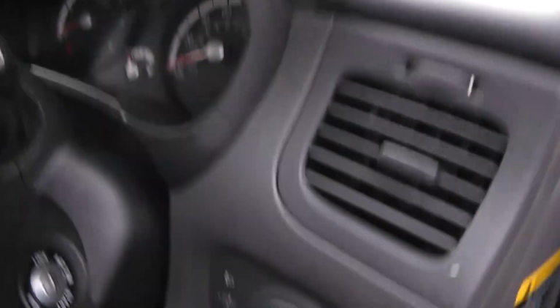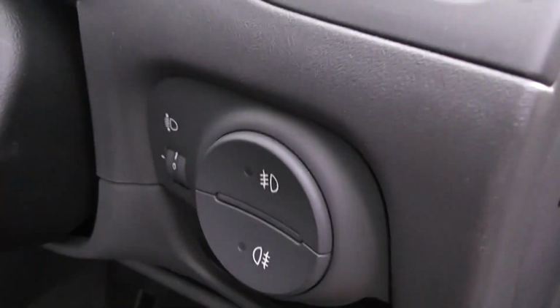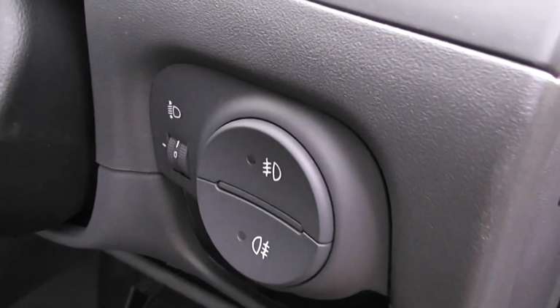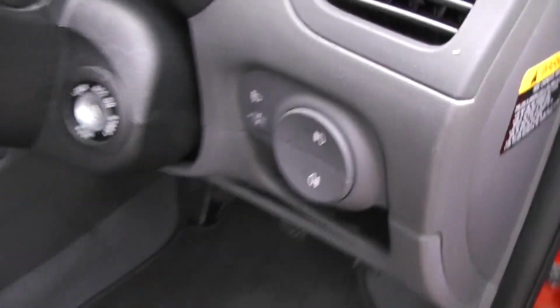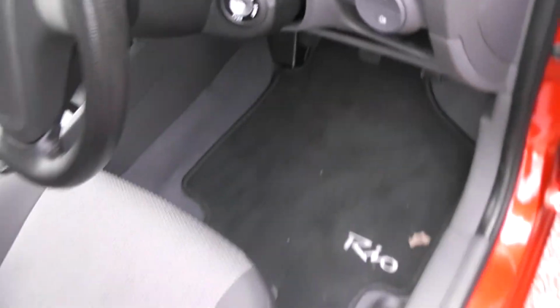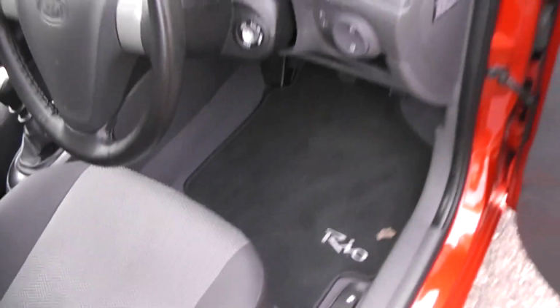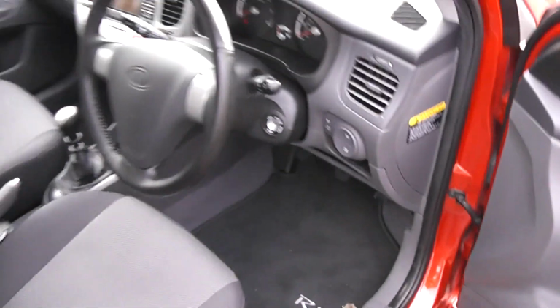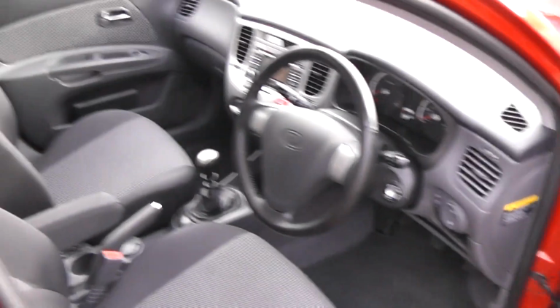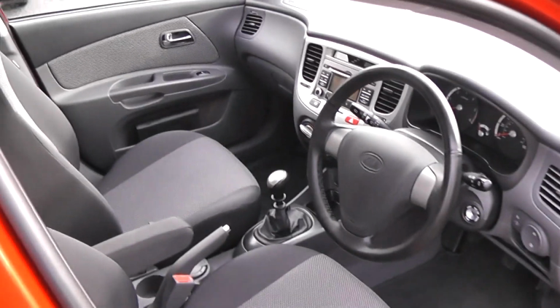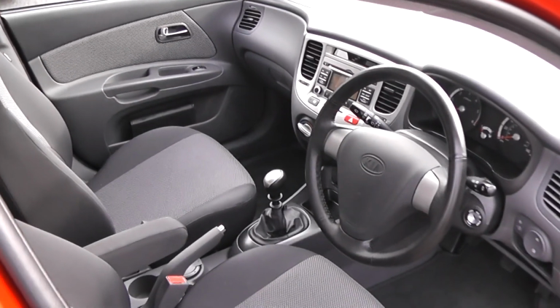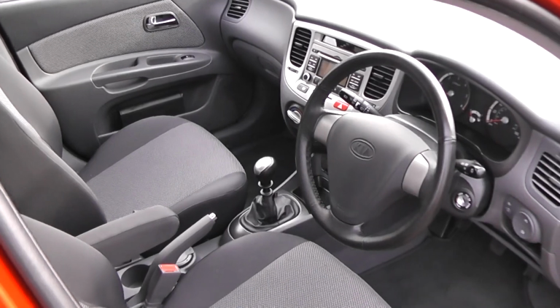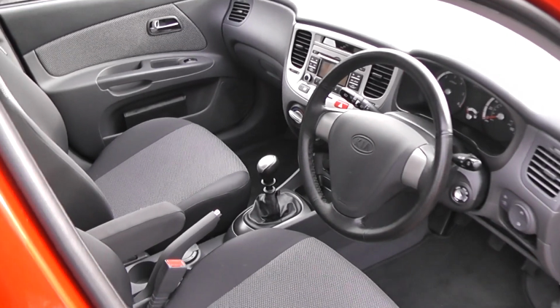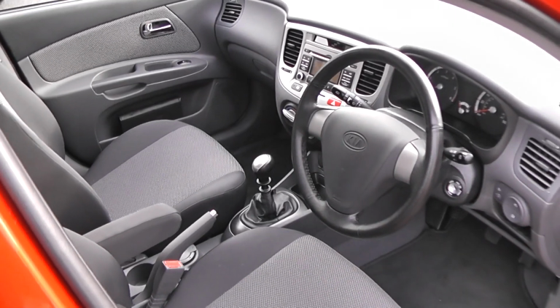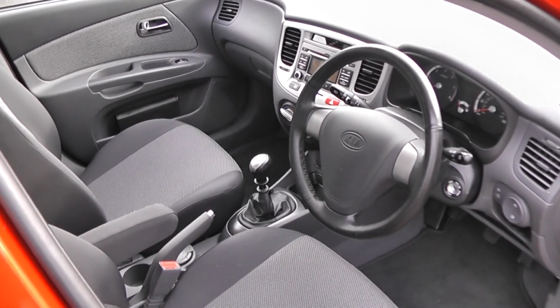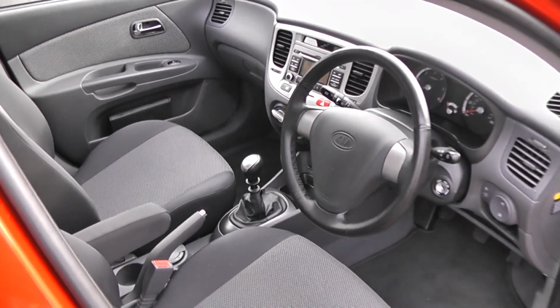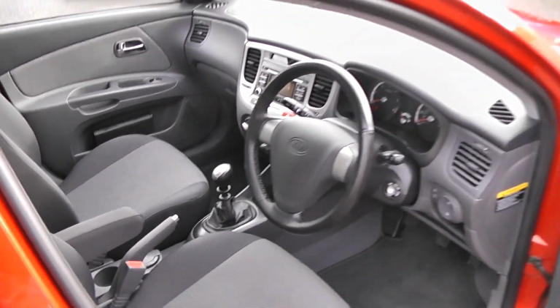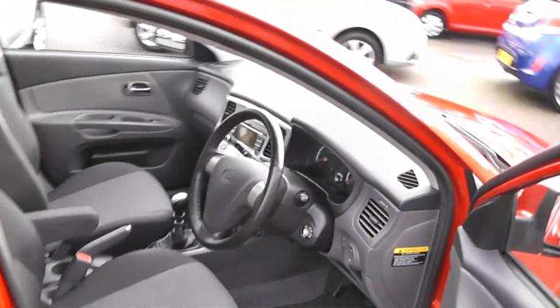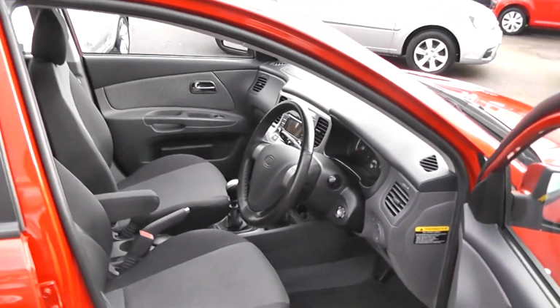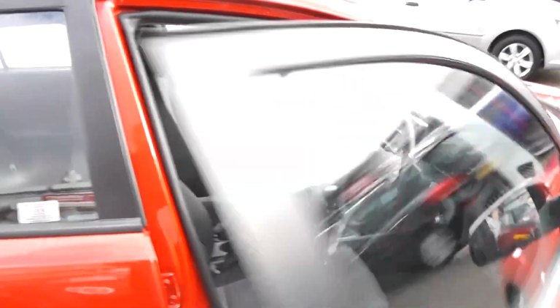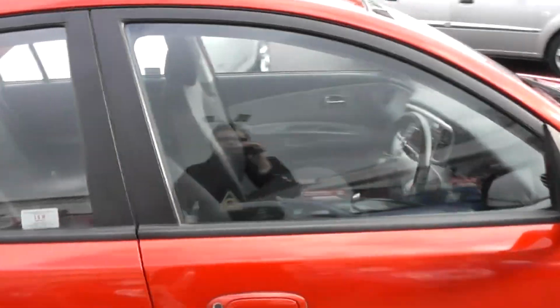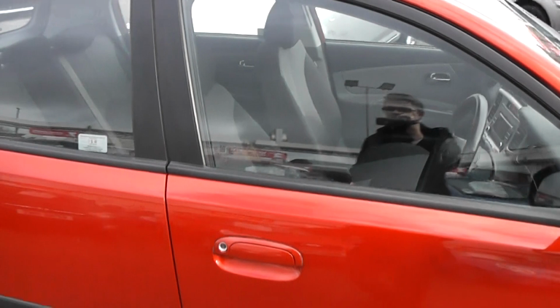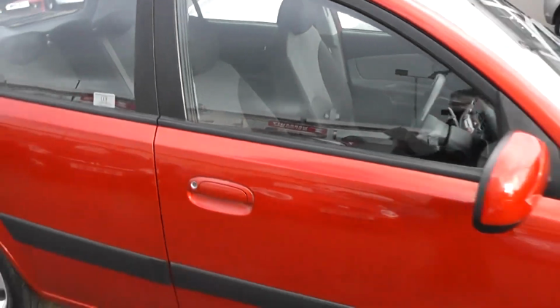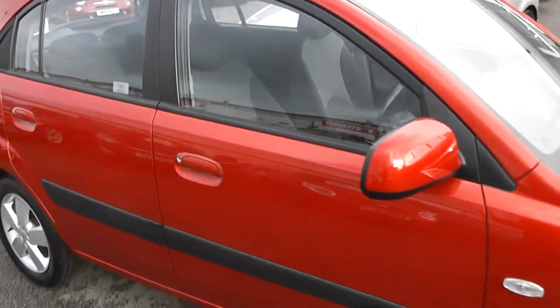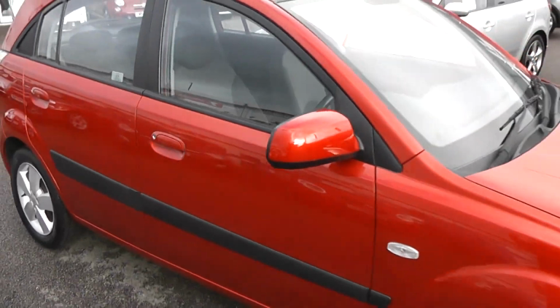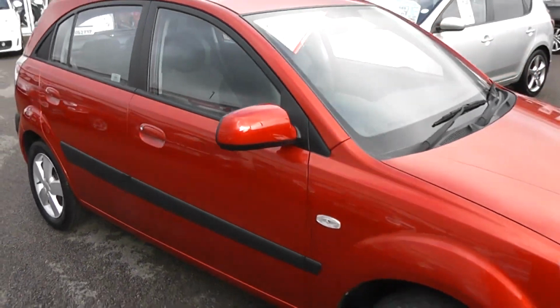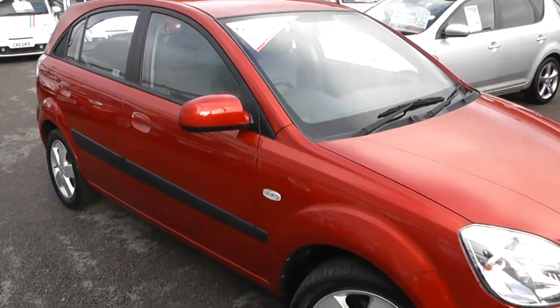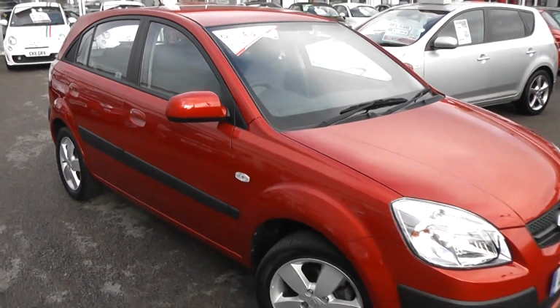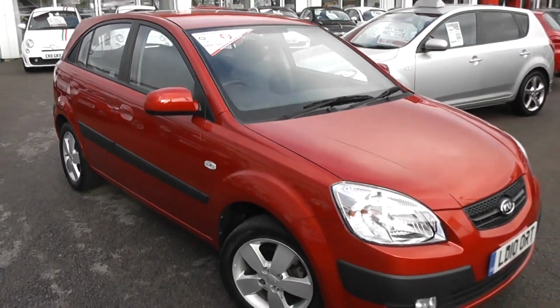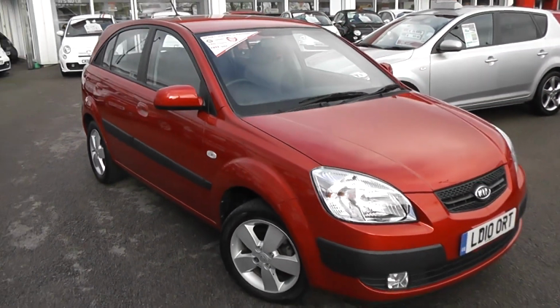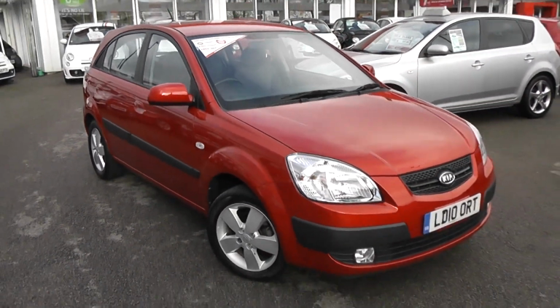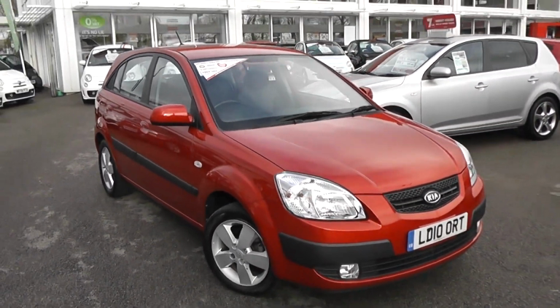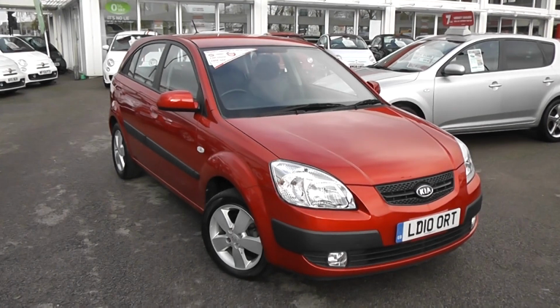It has adjustable headlights, we have rear floor mats as well. It's in very good condition inside and outside, it's been very well looked after by its two previous owners. This car does a brilliant 63 miles to the gallon, so you get very good fuel consumption — it's a perfect family car.